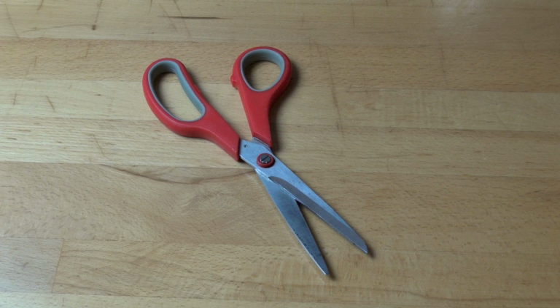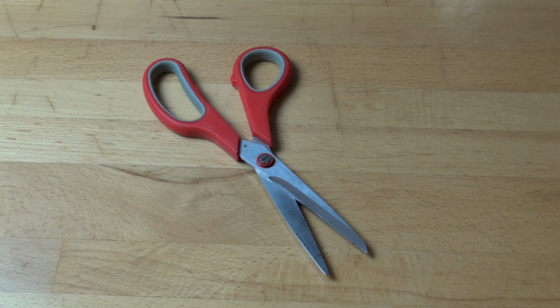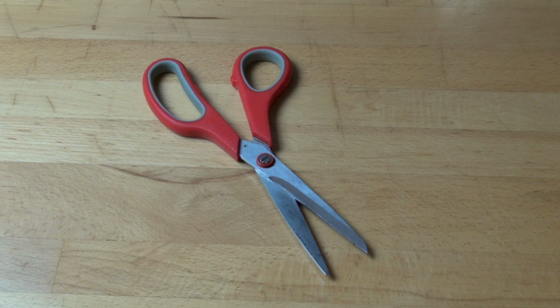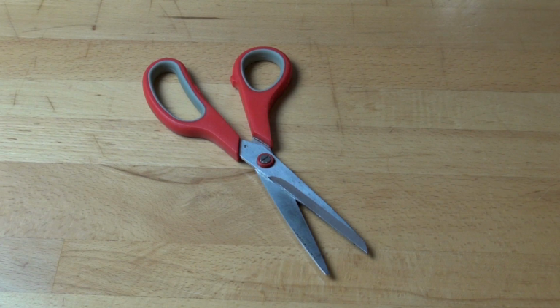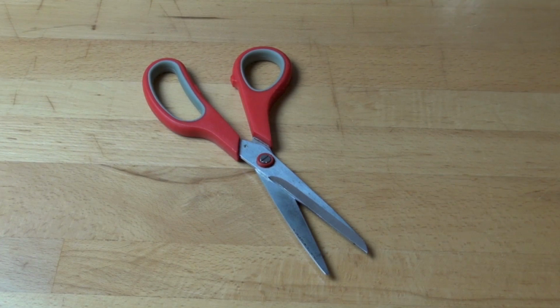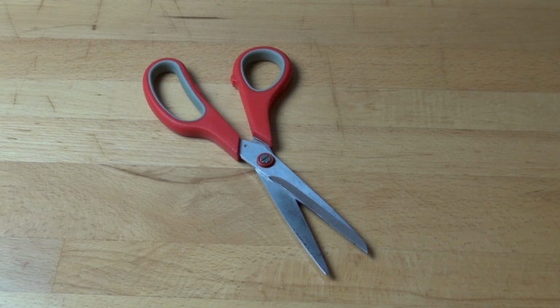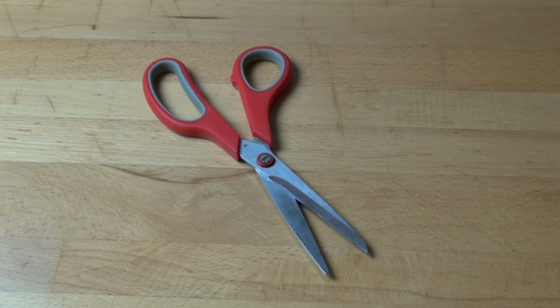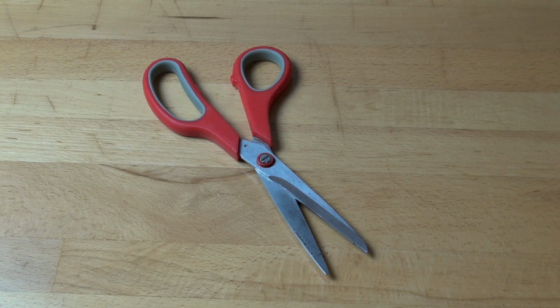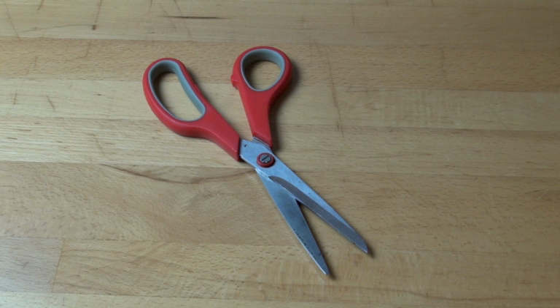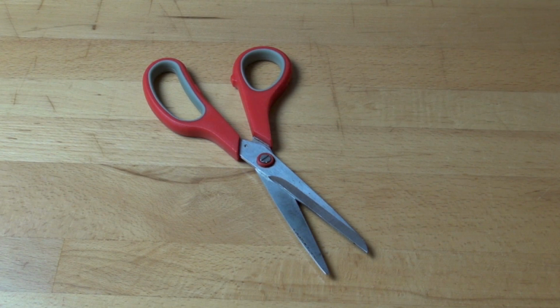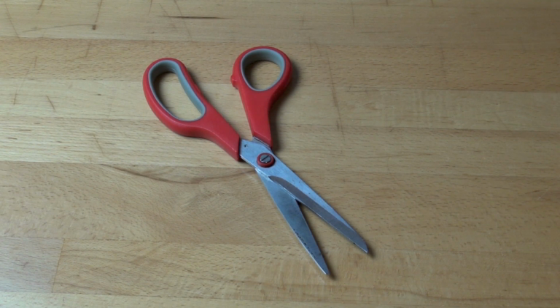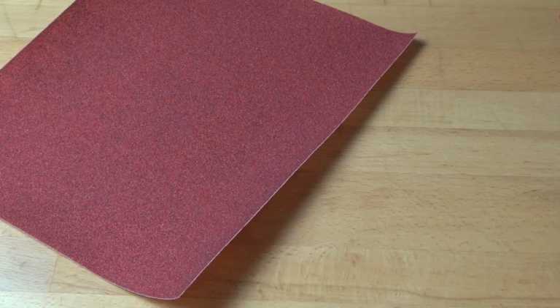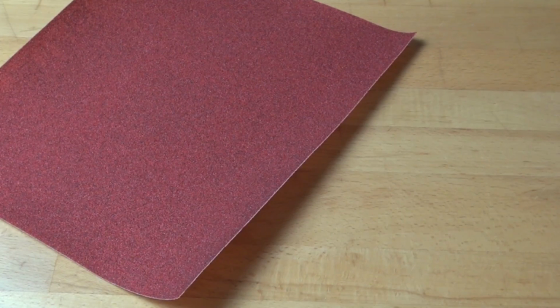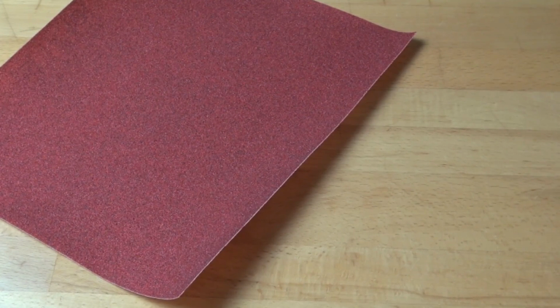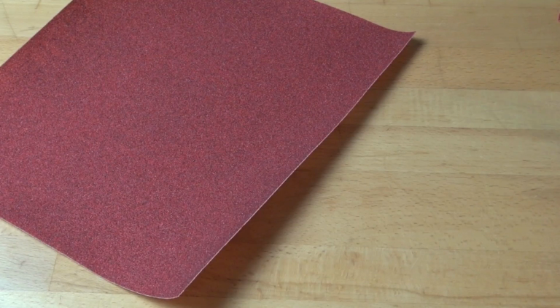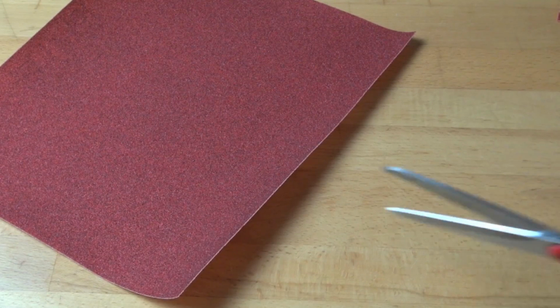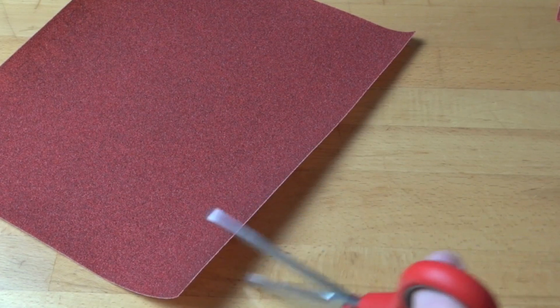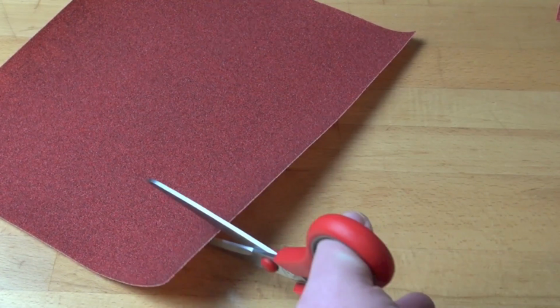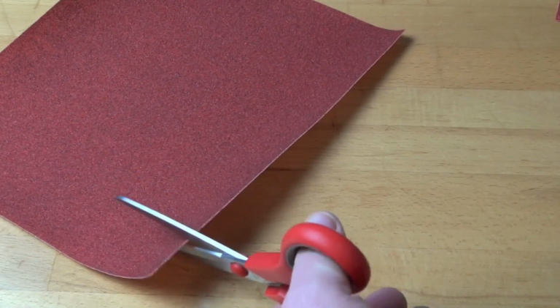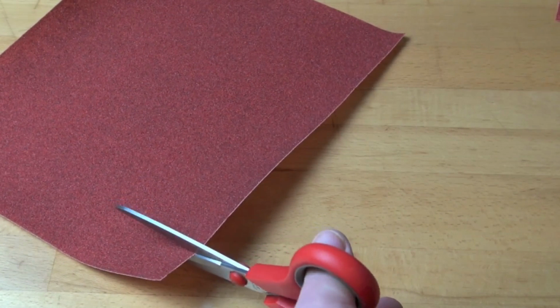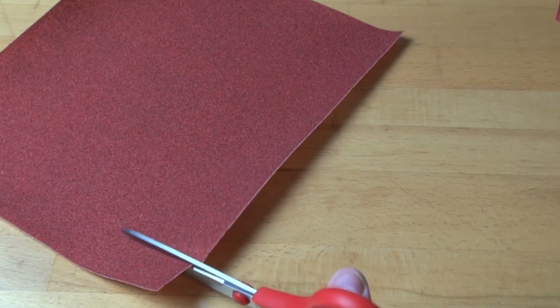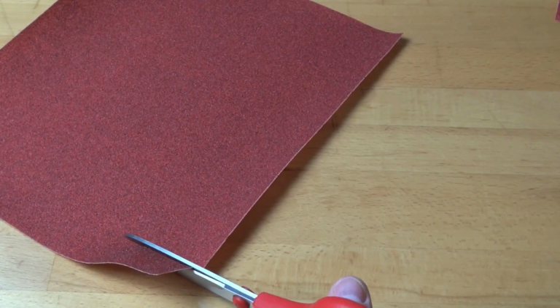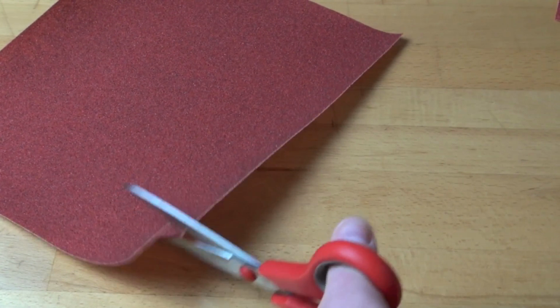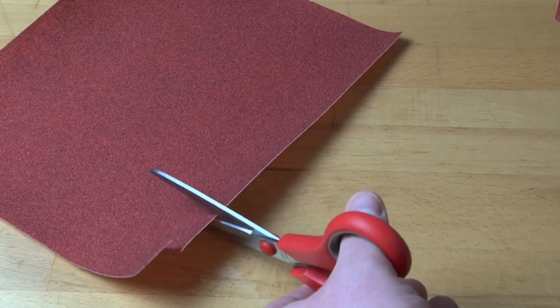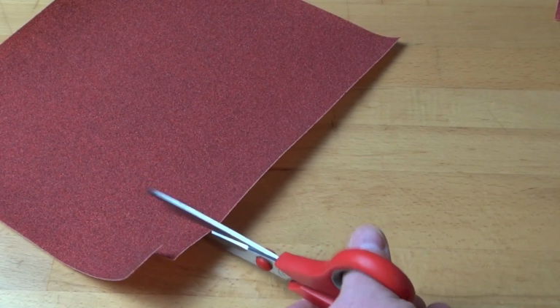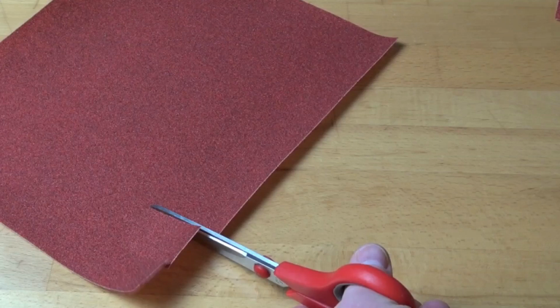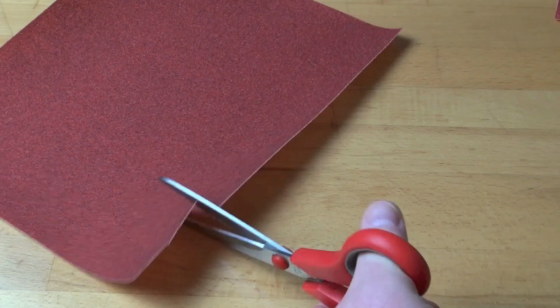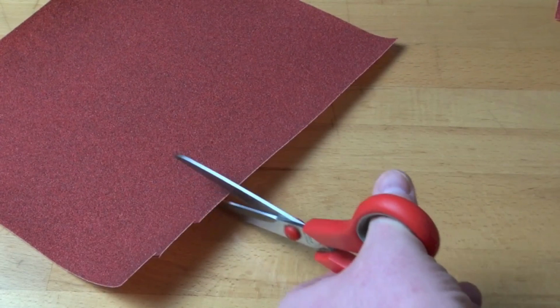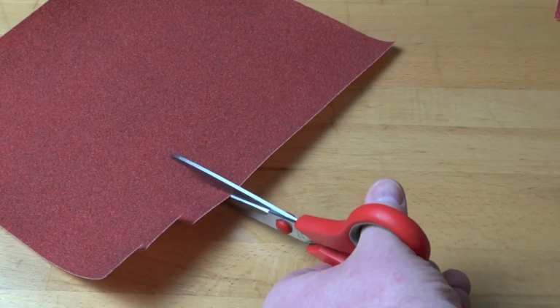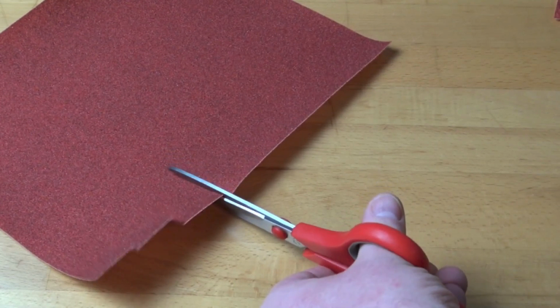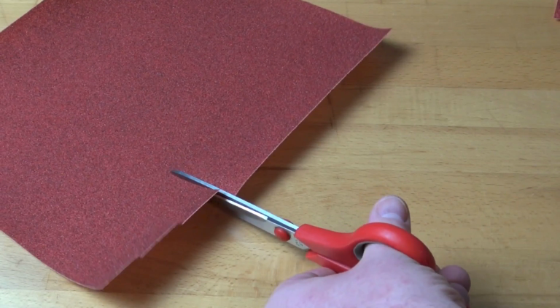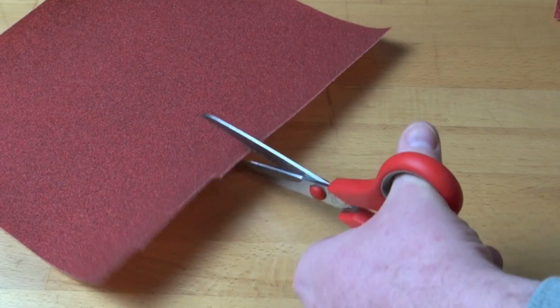Are your old scissors getting a little bit blunt? Here's a quick tip to sharpen them up and make them brand new. Take a piece of coarse sandpaper and using the scissors just make little snips into the sandpaper. Make about five or six snips like so.